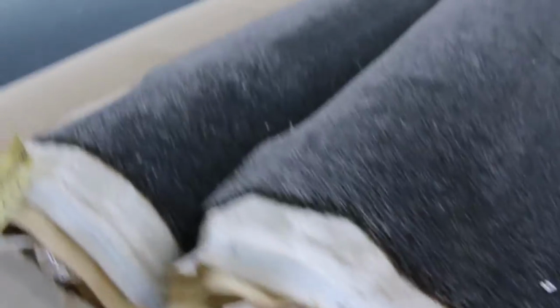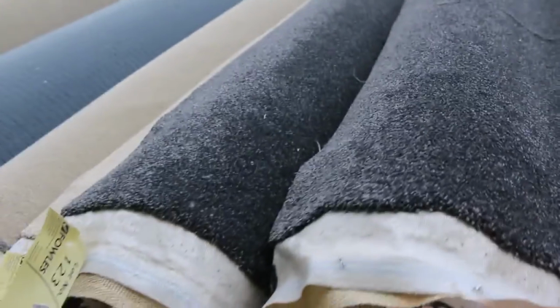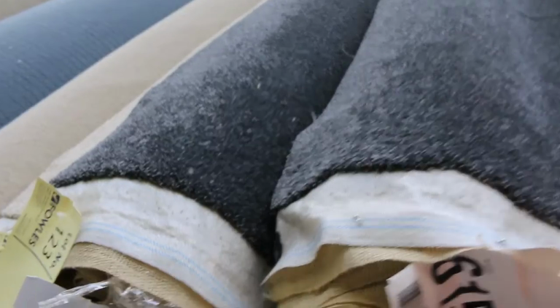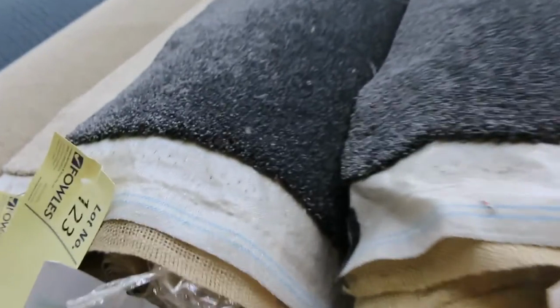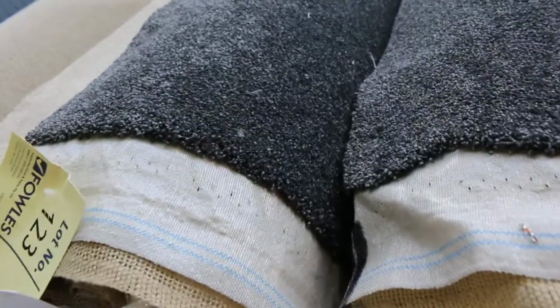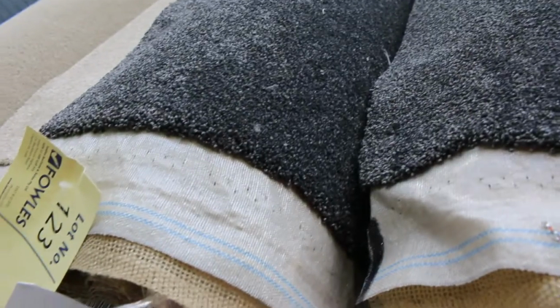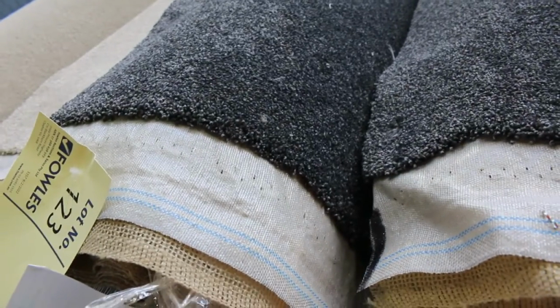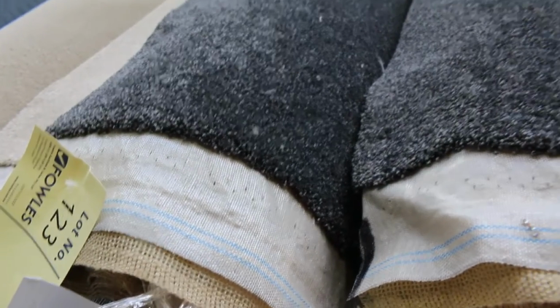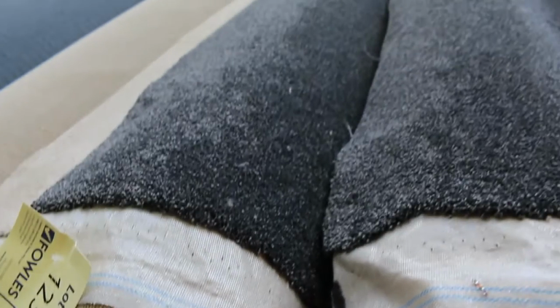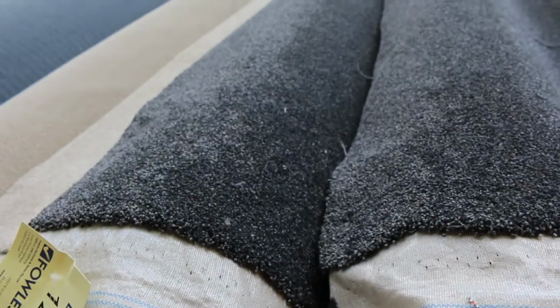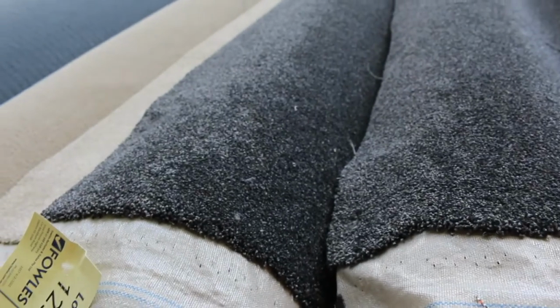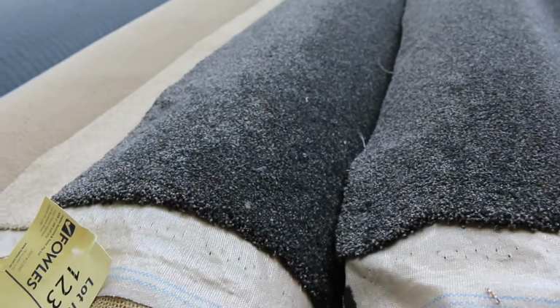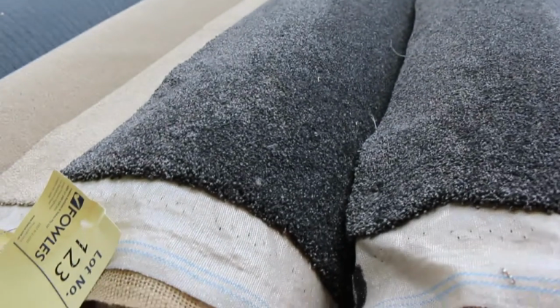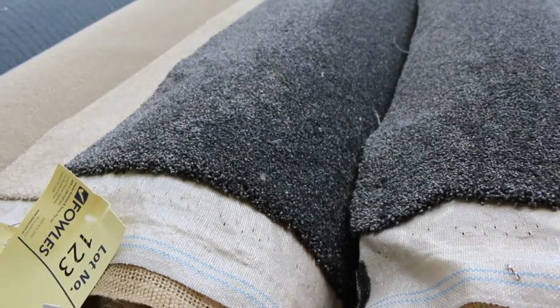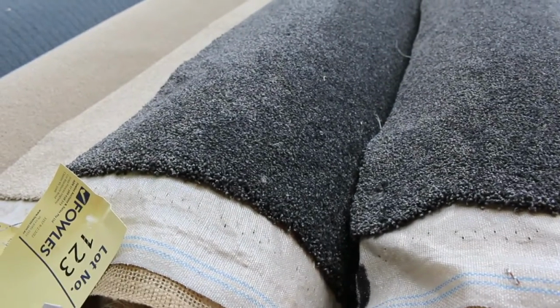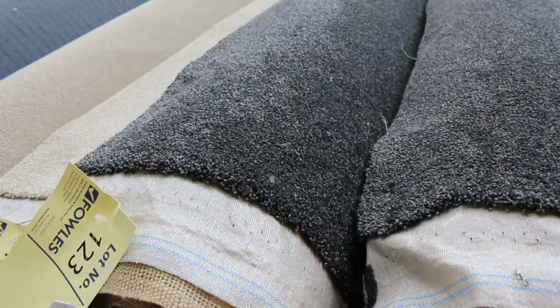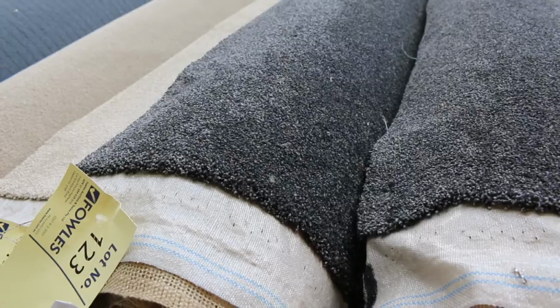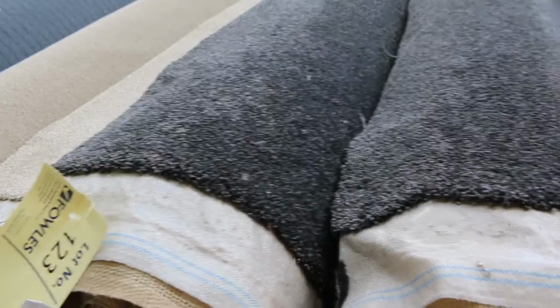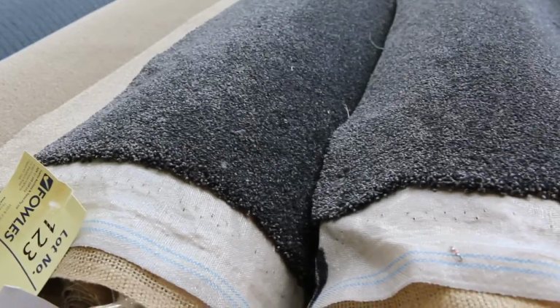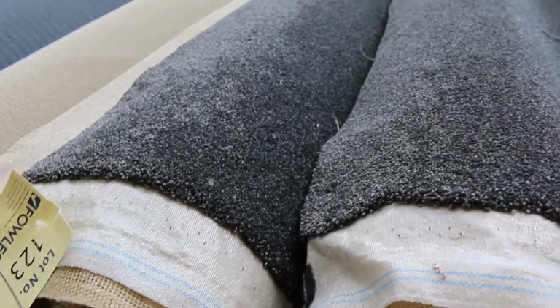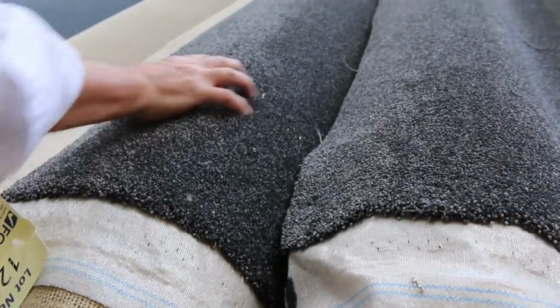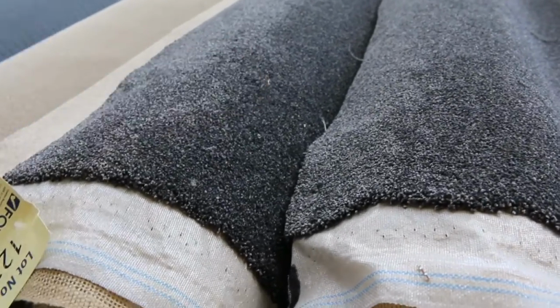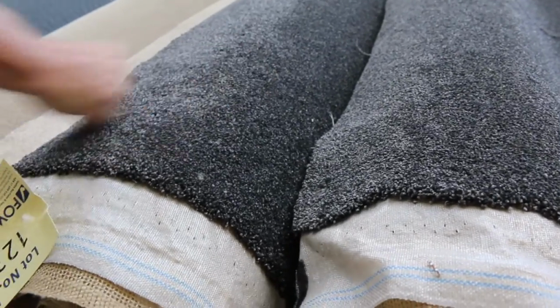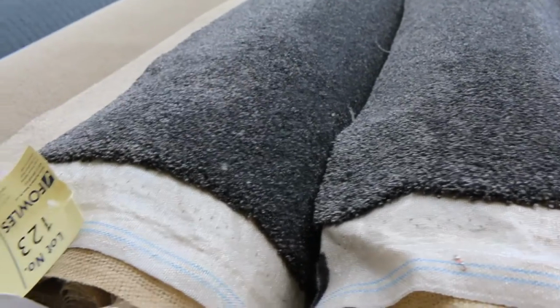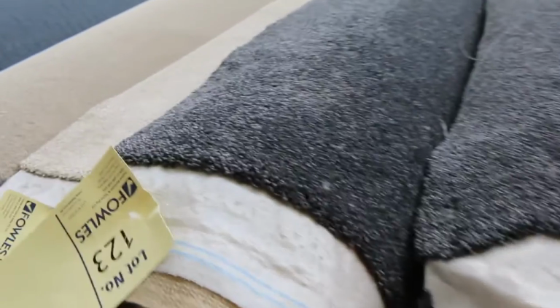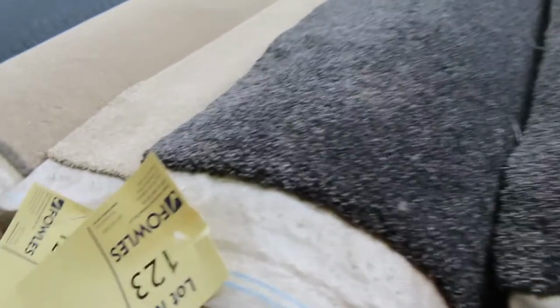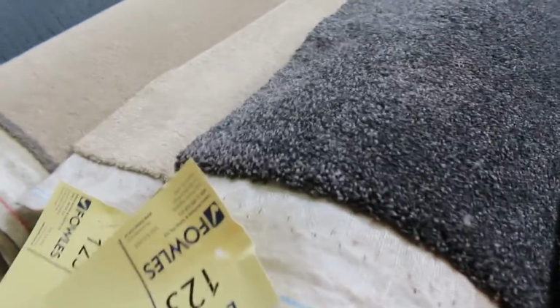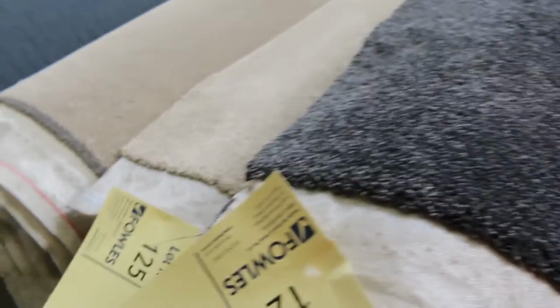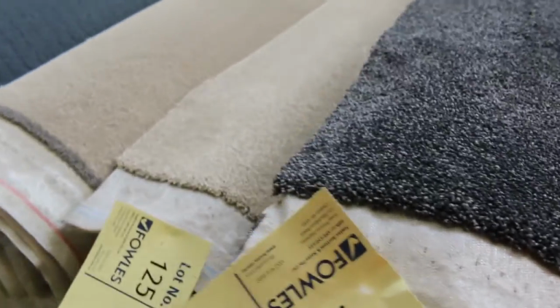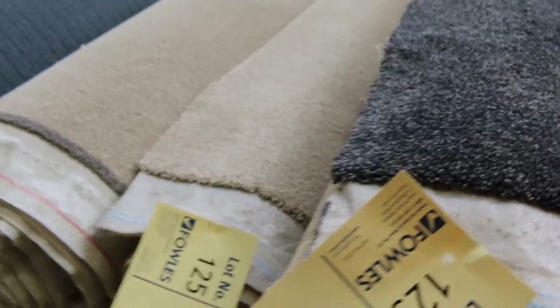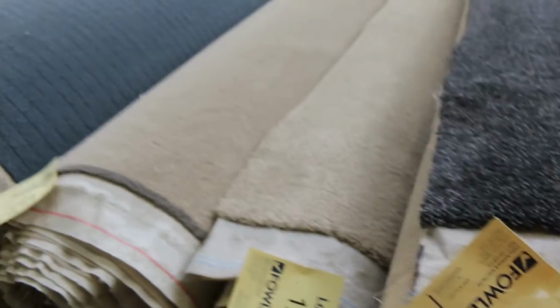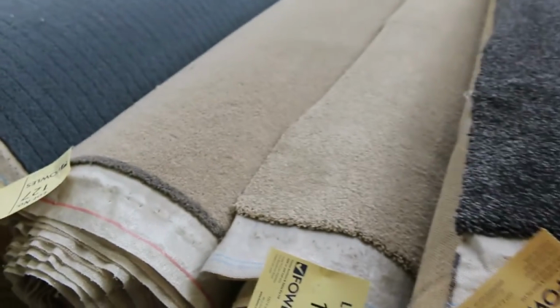Lot number 123 also the same — that one's got two rolls: a 6.3 for lot 123 and lot number 124, which is the same, is 19.2 metres. That charcoal carpet is always really popular — I'll be thinking around about $50 to $60 a metre.